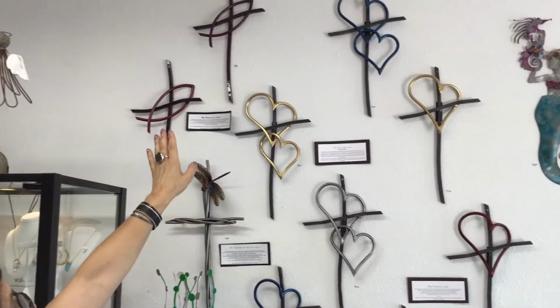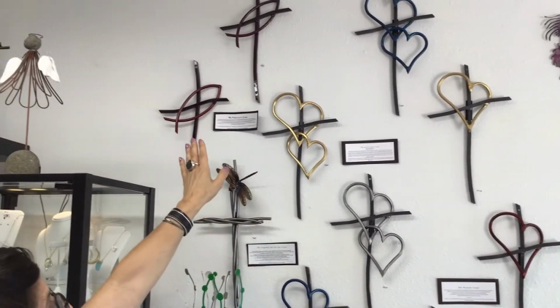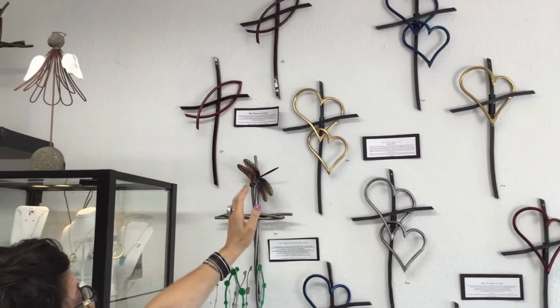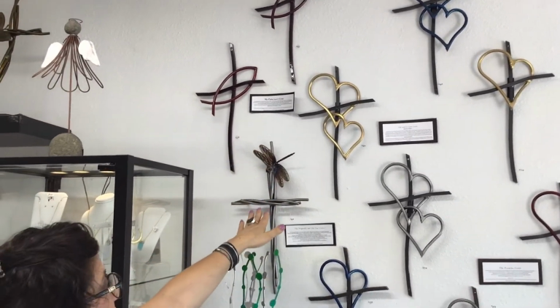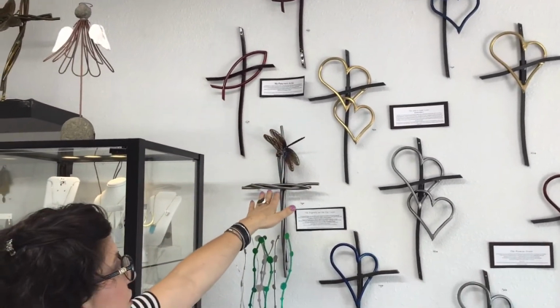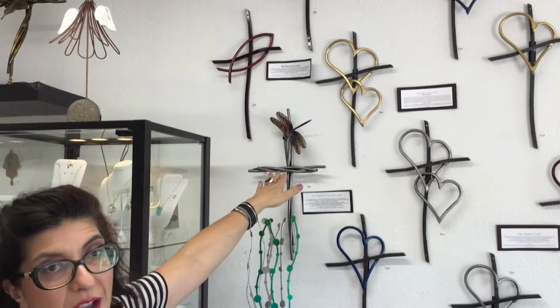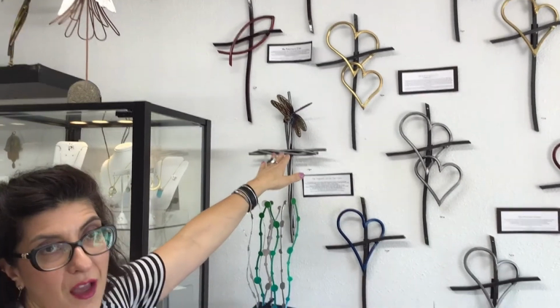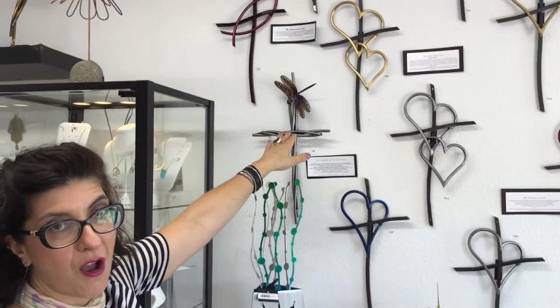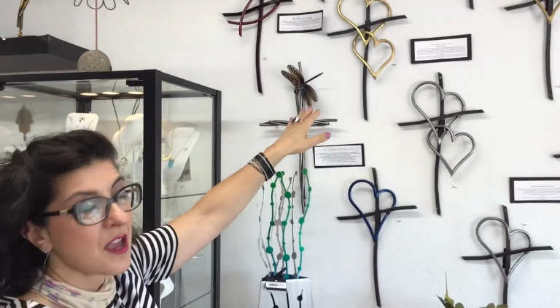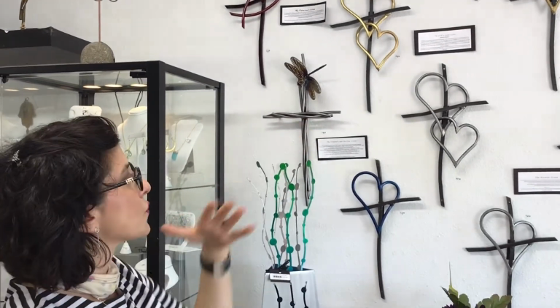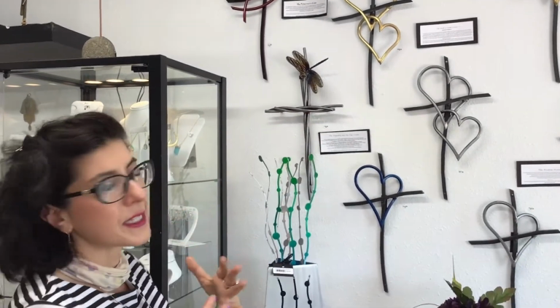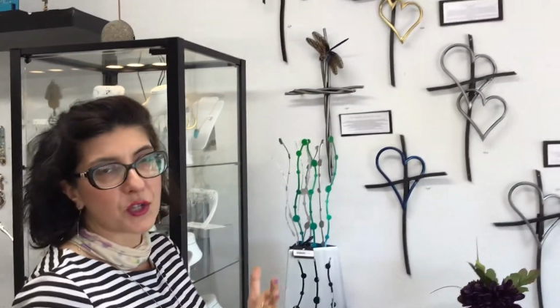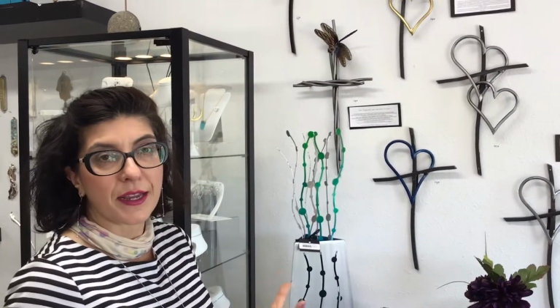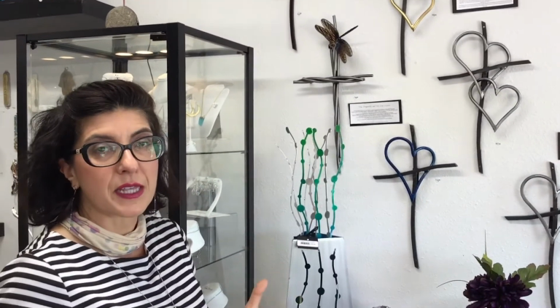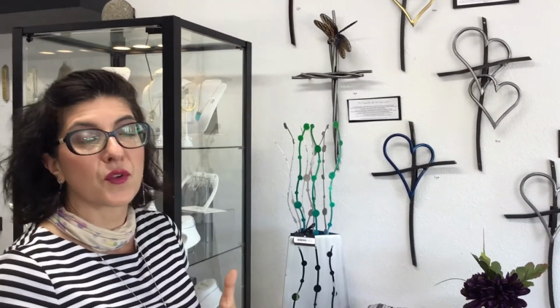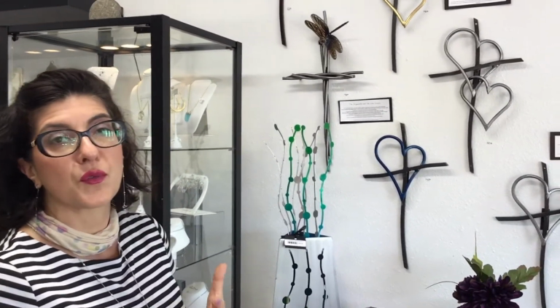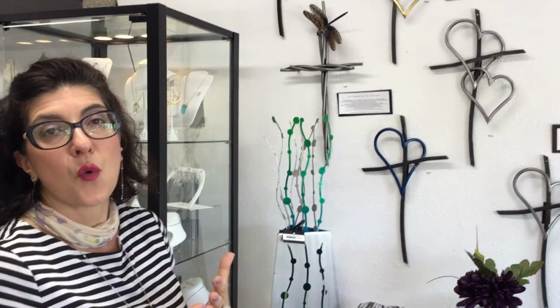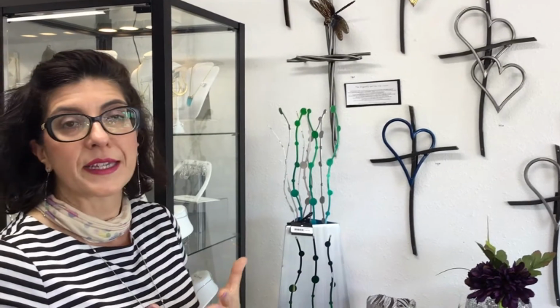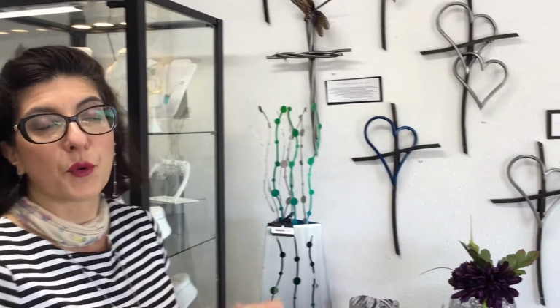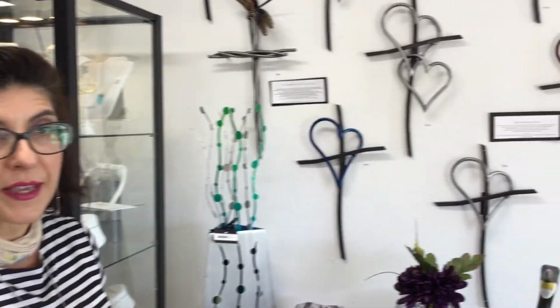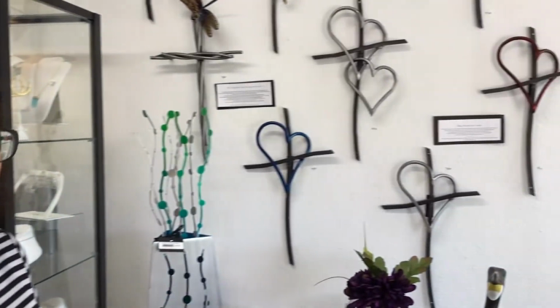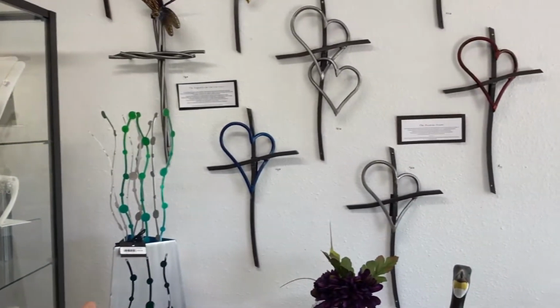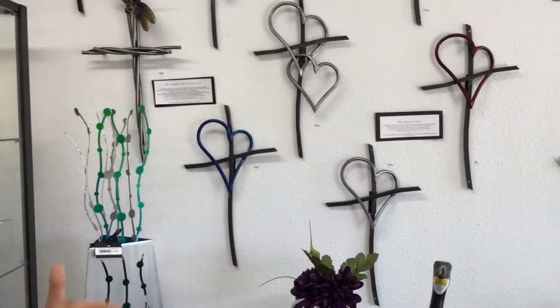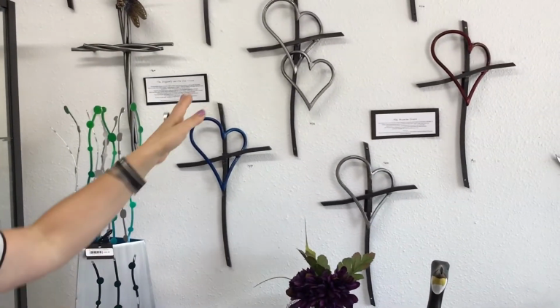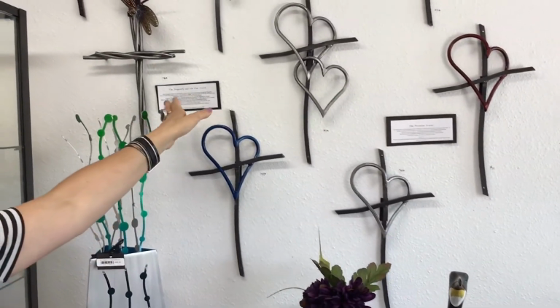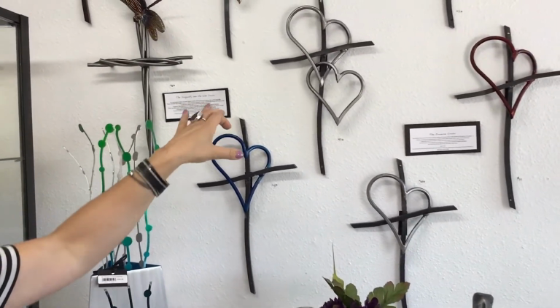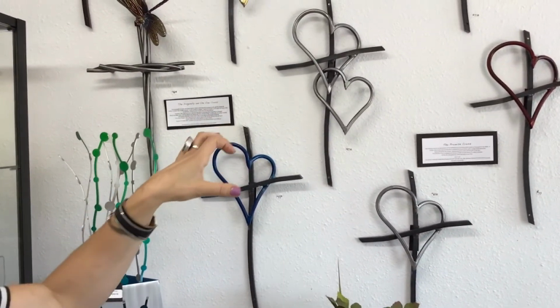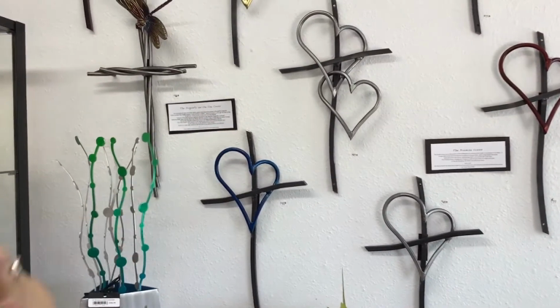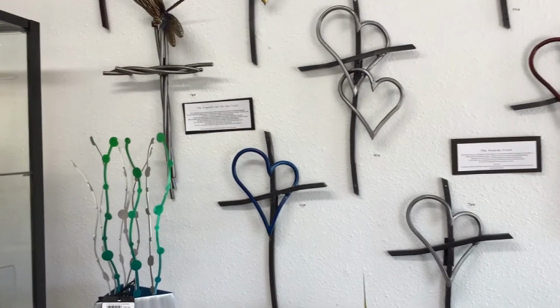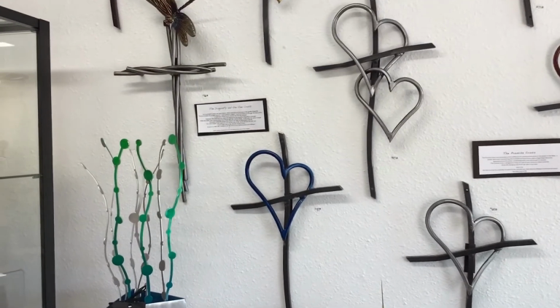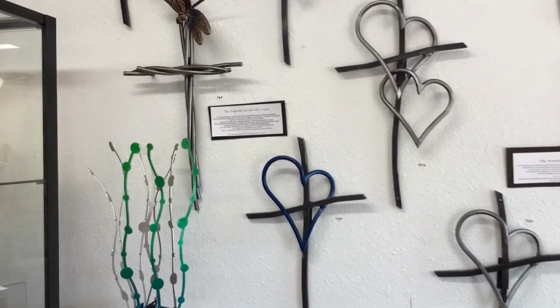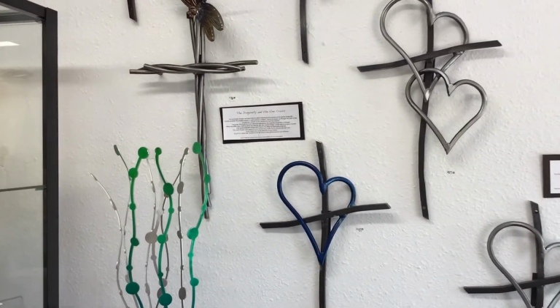We have the Fisherman's Cross and also the Dragonfly Cross. These are really special items. They make for a beautiful wedding gift, birthday gift, or anniversary. They all come with a card that talks about the meaning behind the cross.